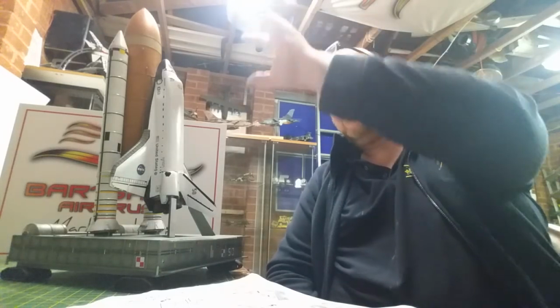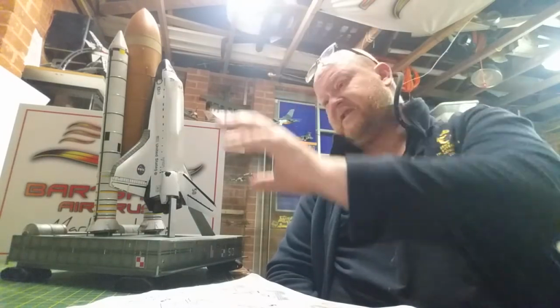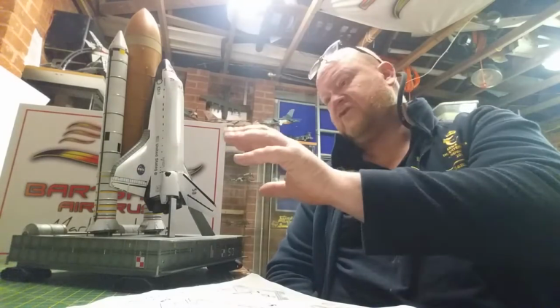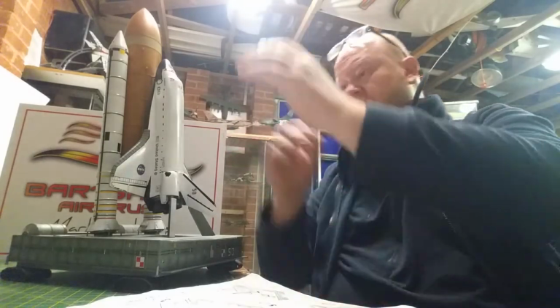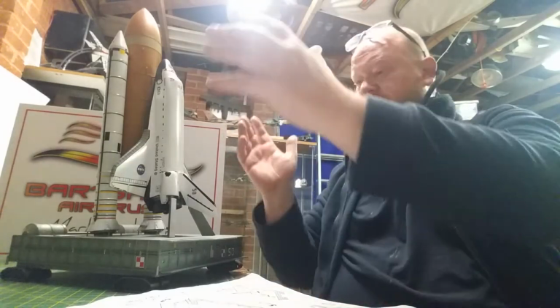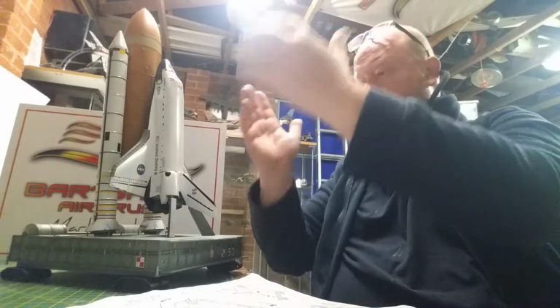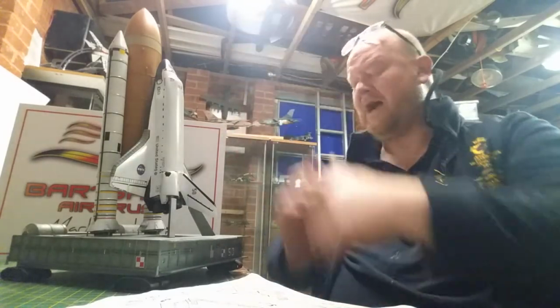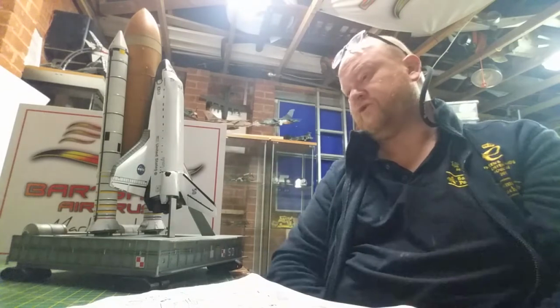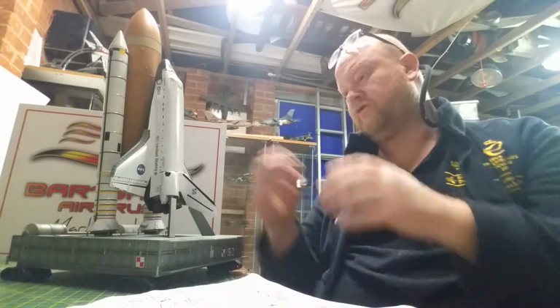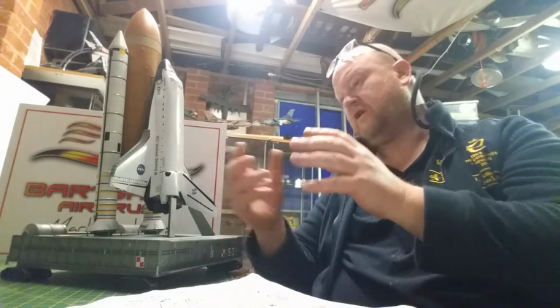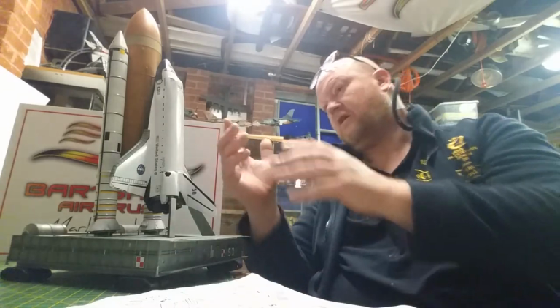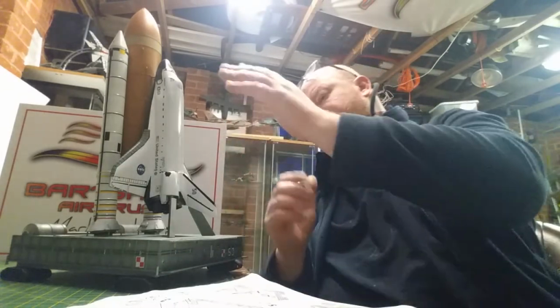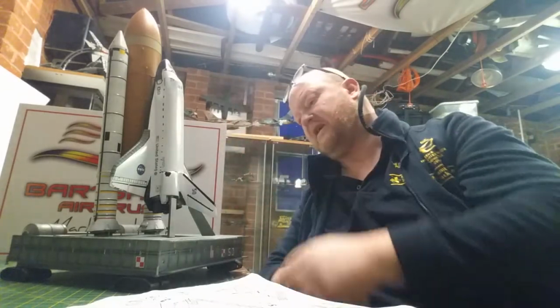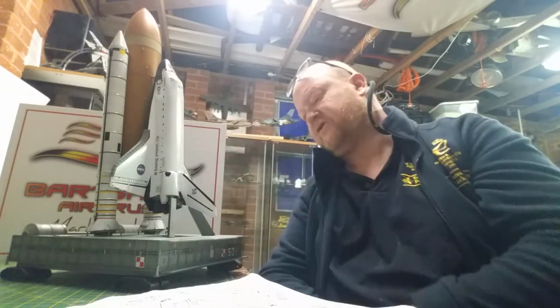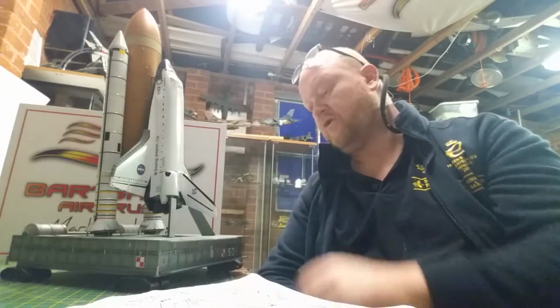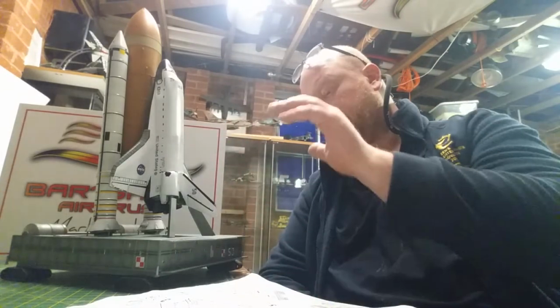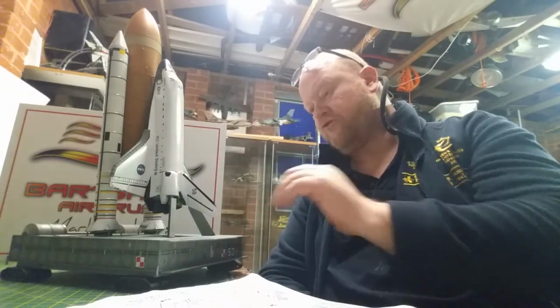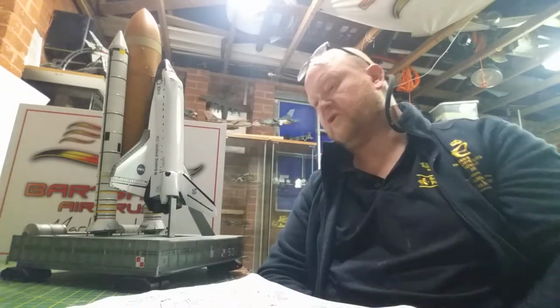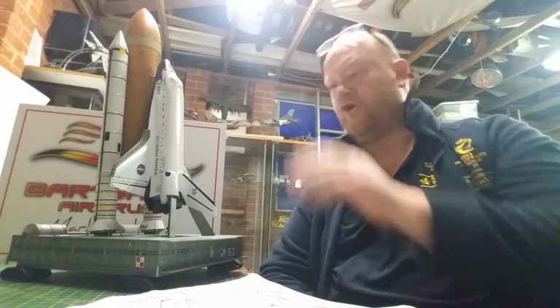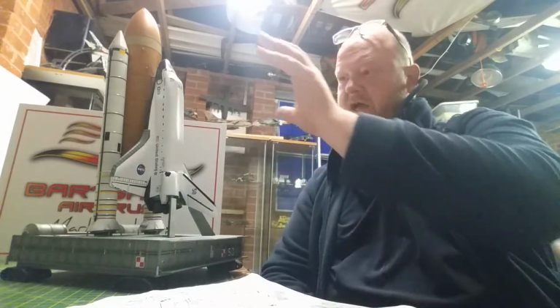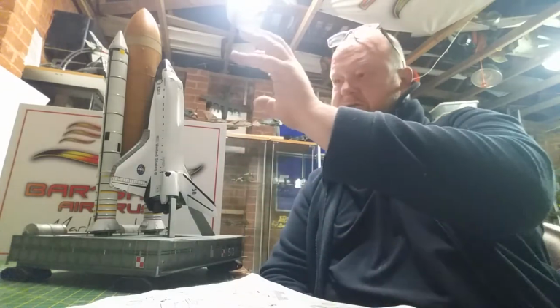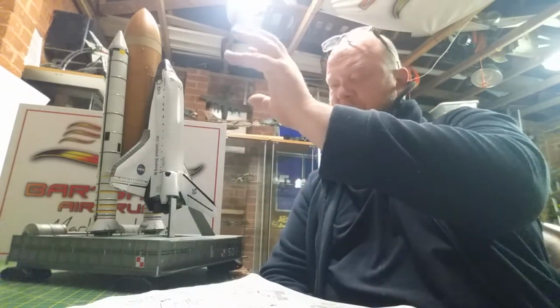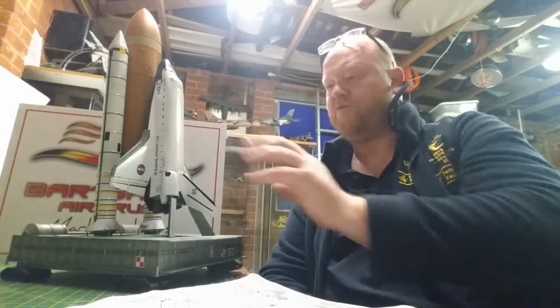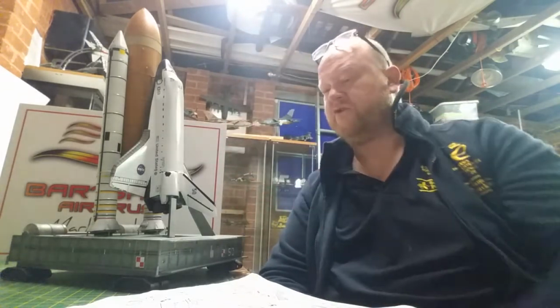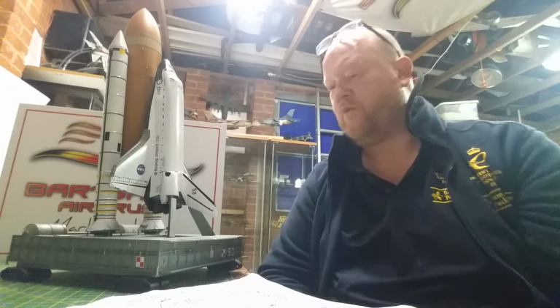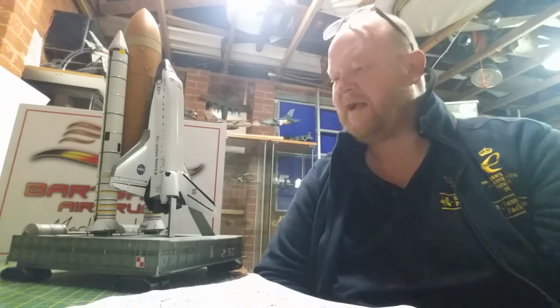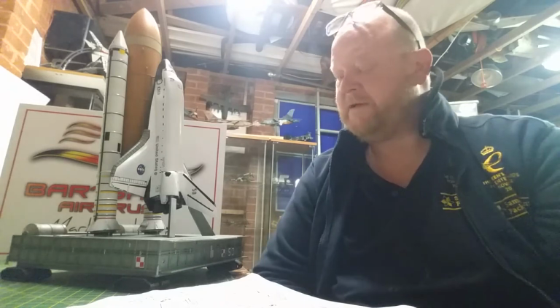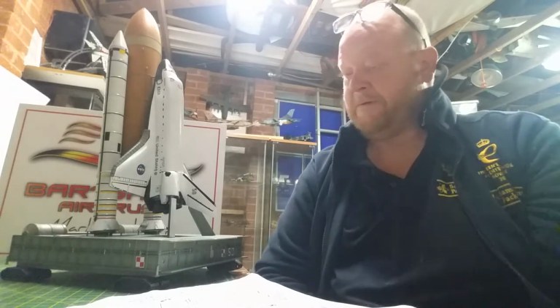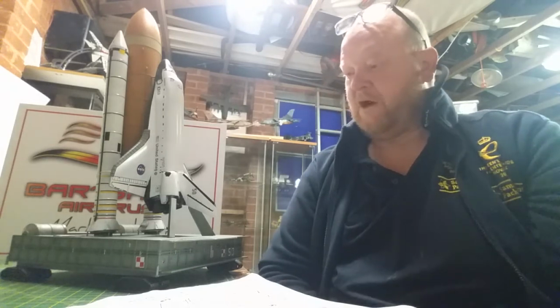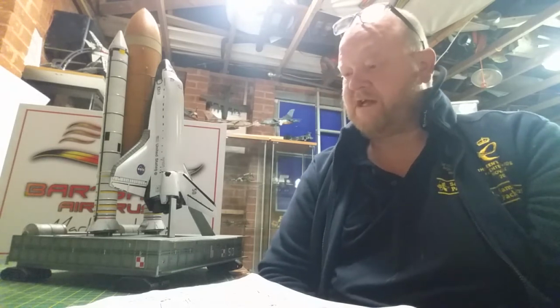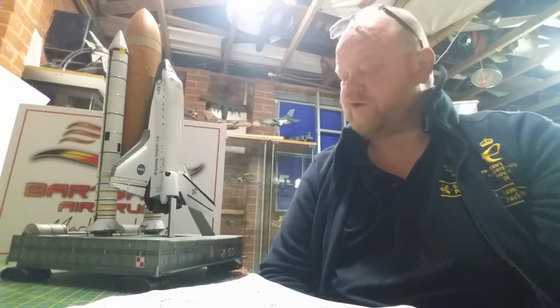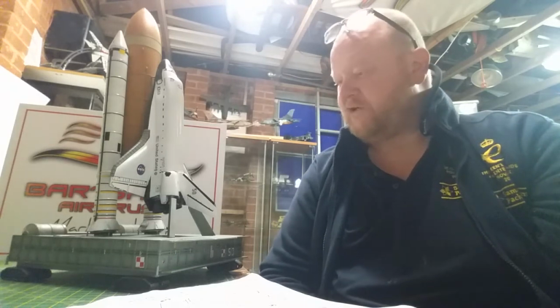Once the tank's done and the two arms are done, and everything else is done, crawler's done, I'm pretty much onto the white of the actual shuttle.